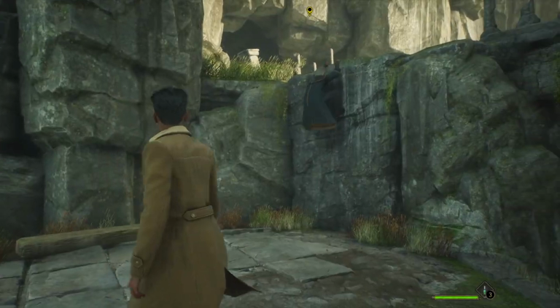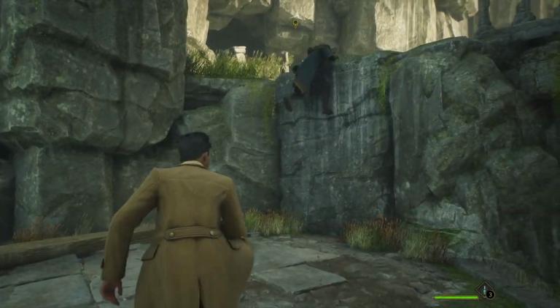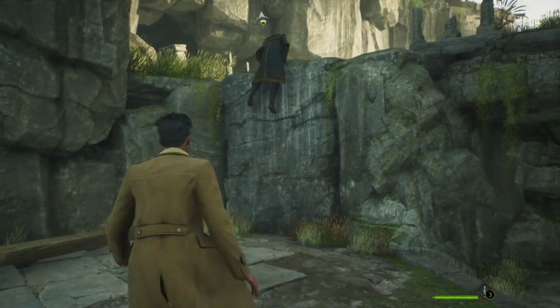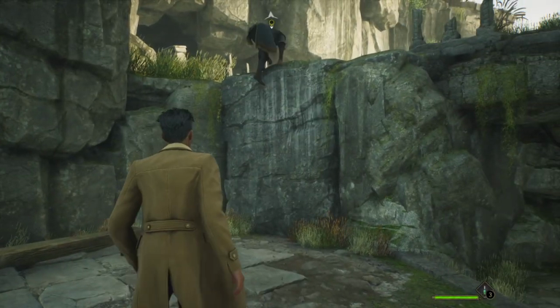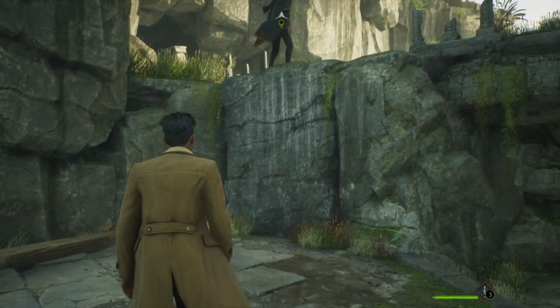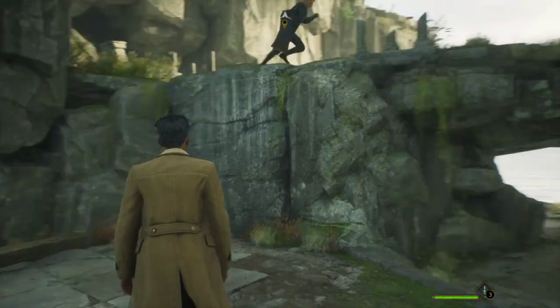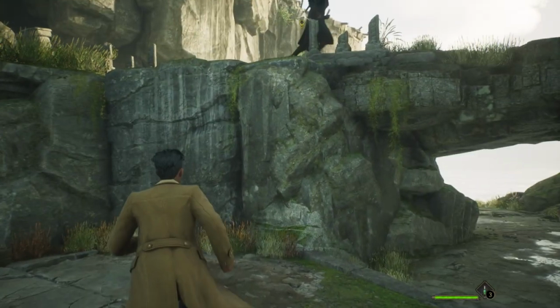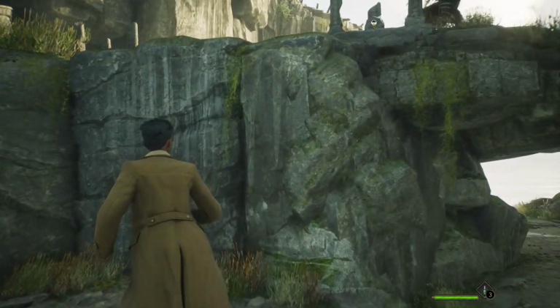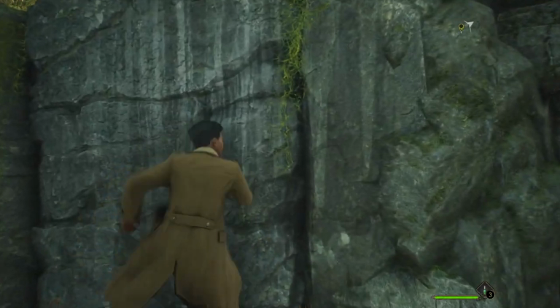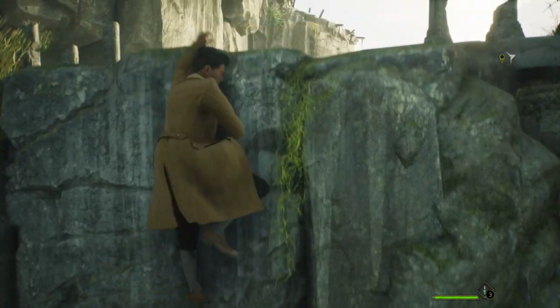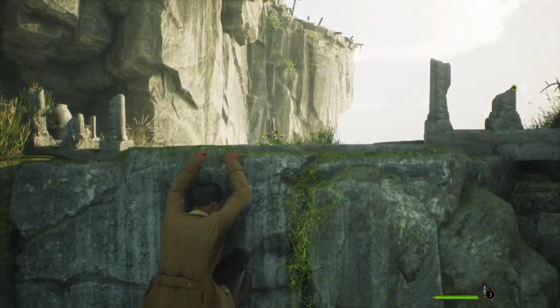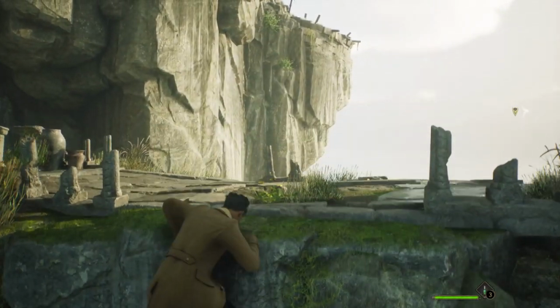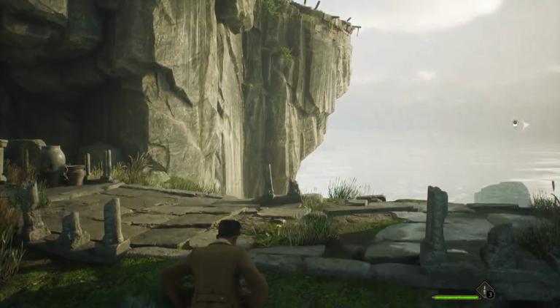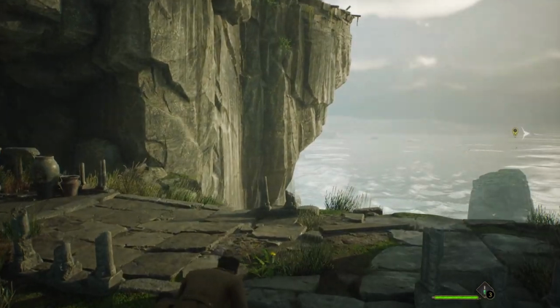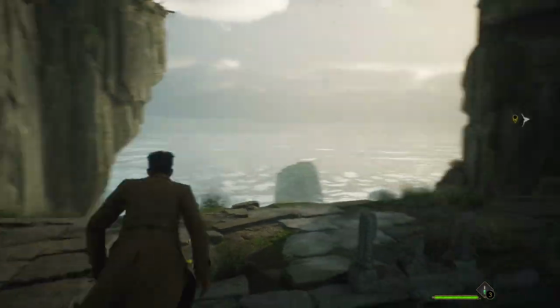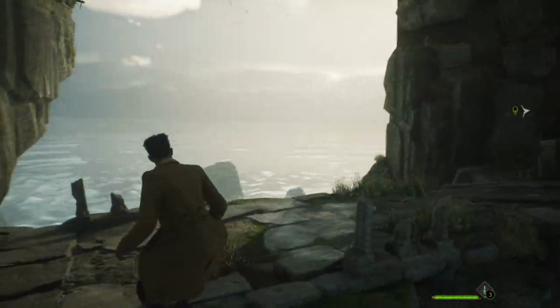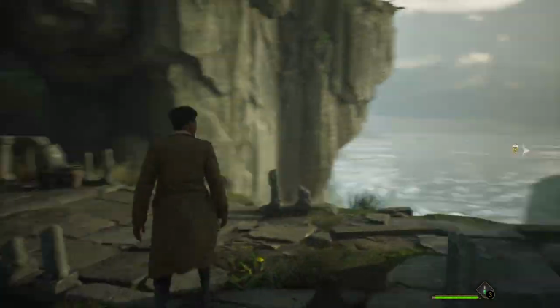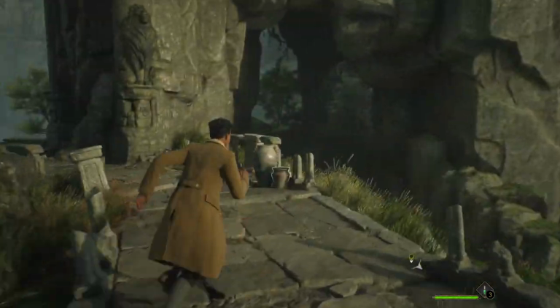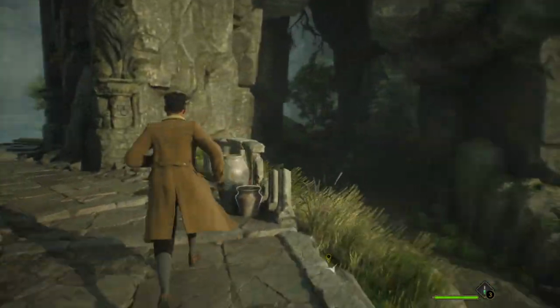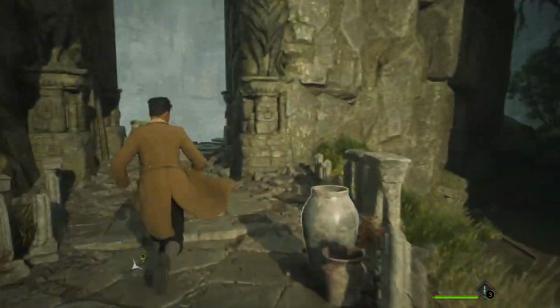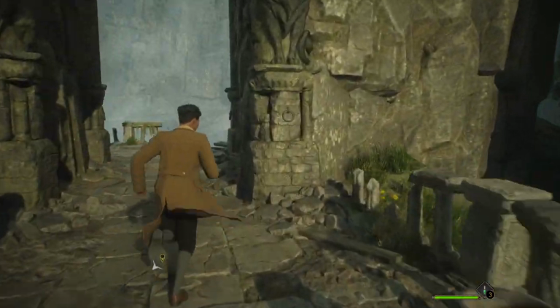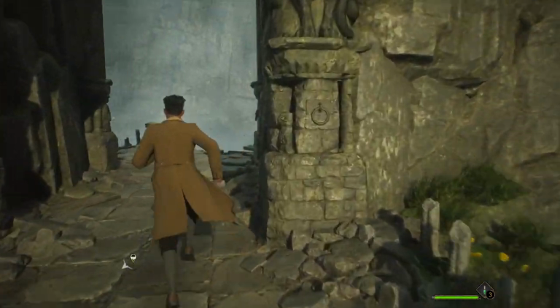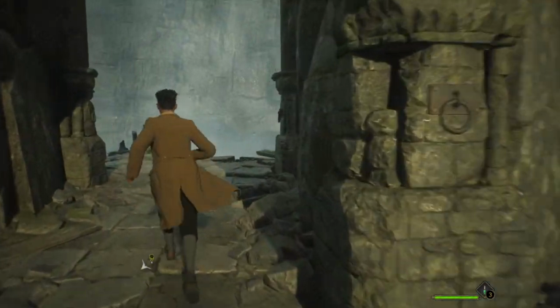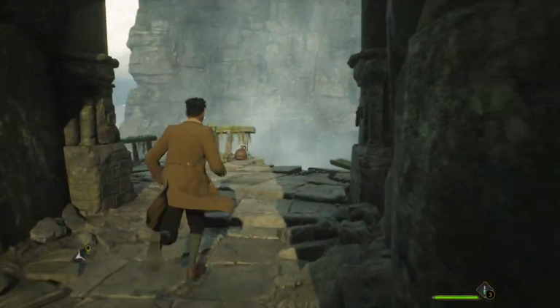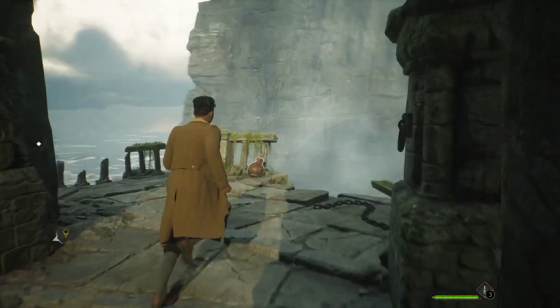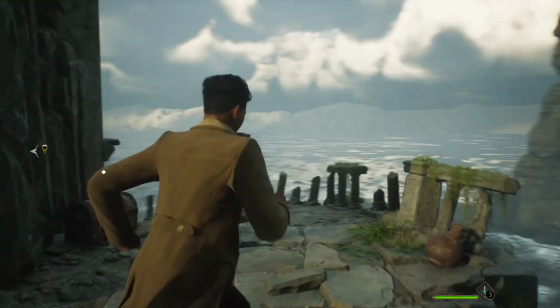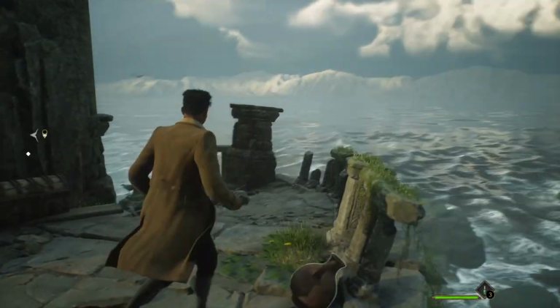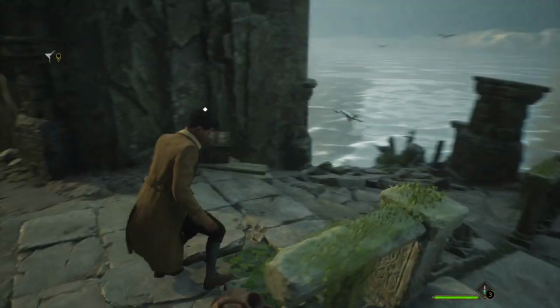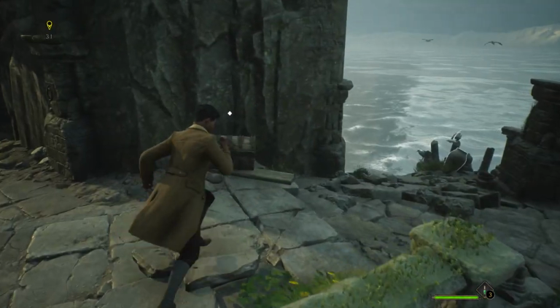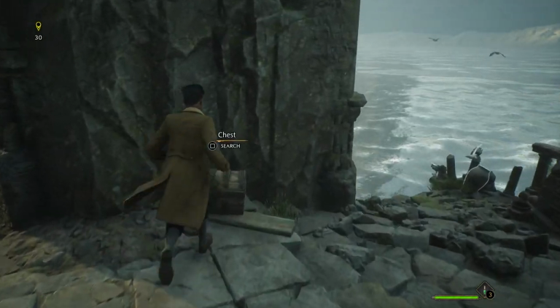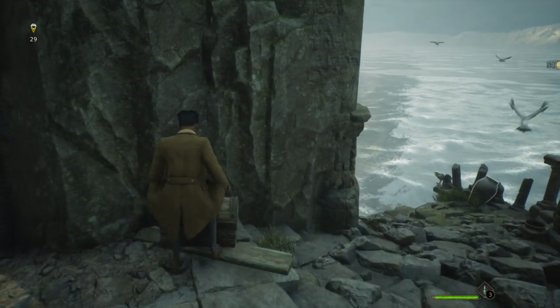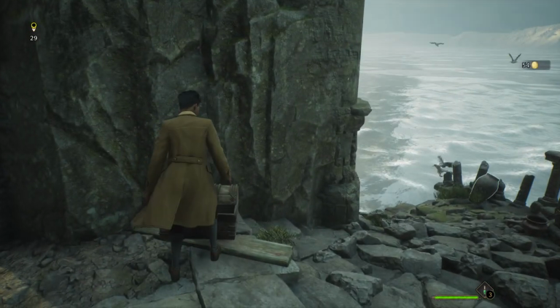Let's get our first chest. Let's climb up this rock — Professor Fig went to the right but we are going to go to the left, and right around this corner here we find our first chest. Let's grab it.